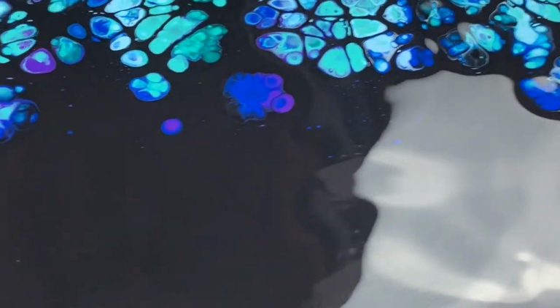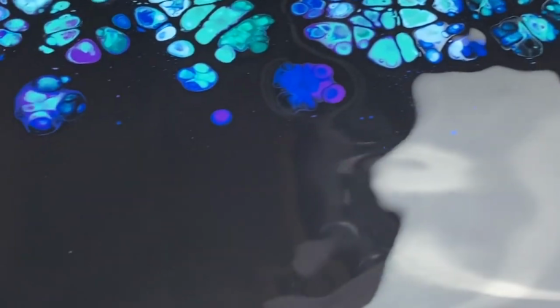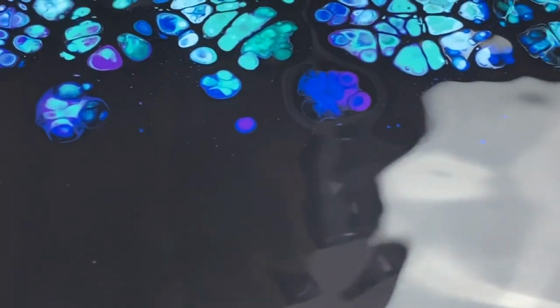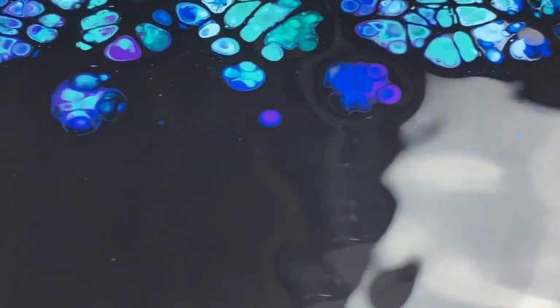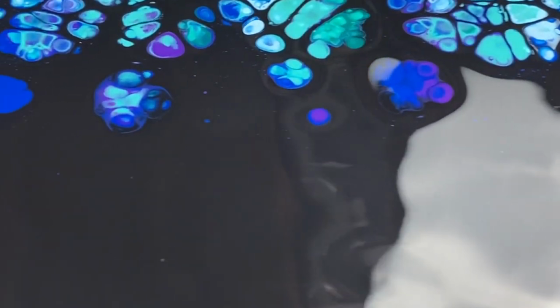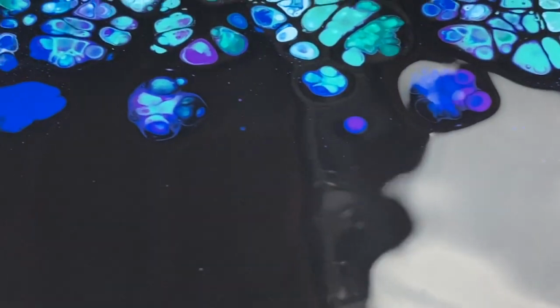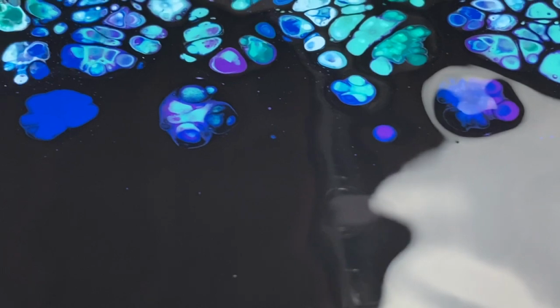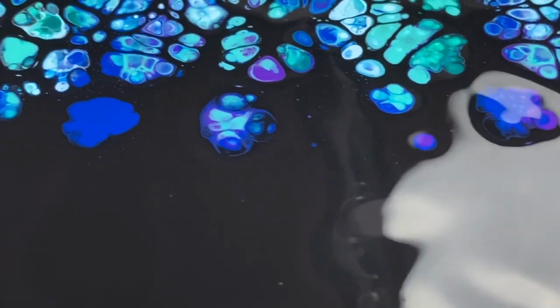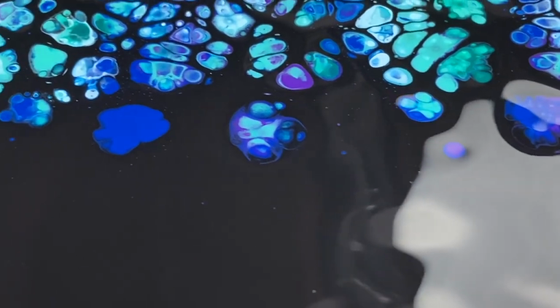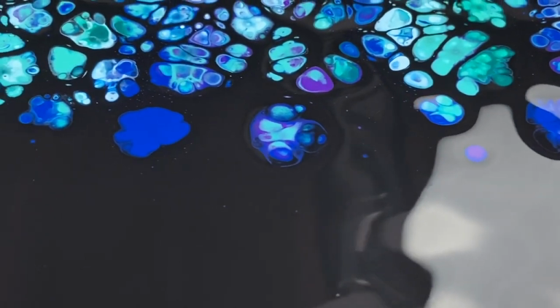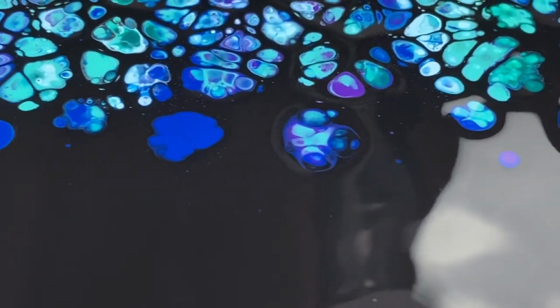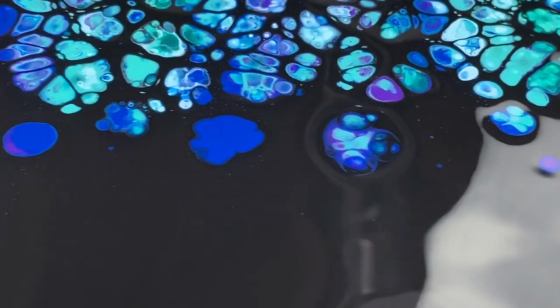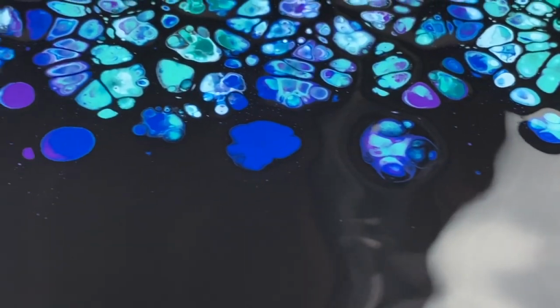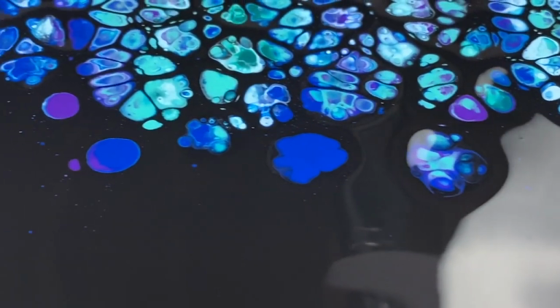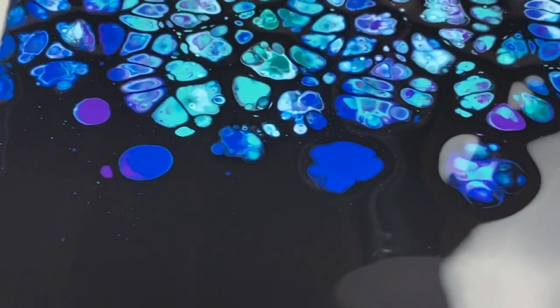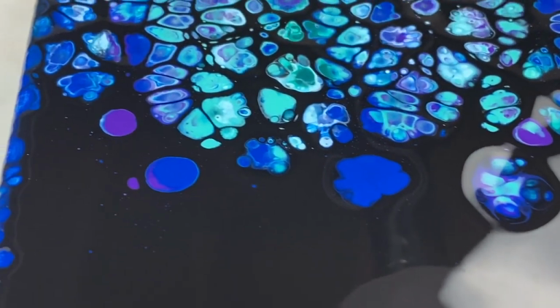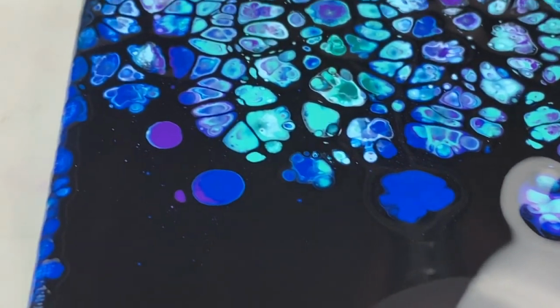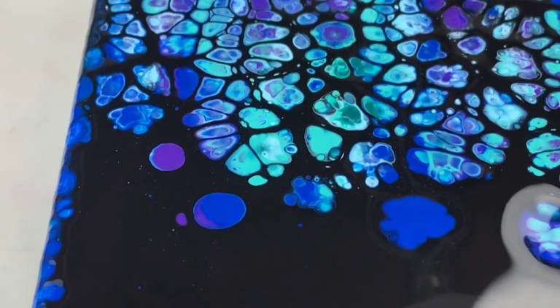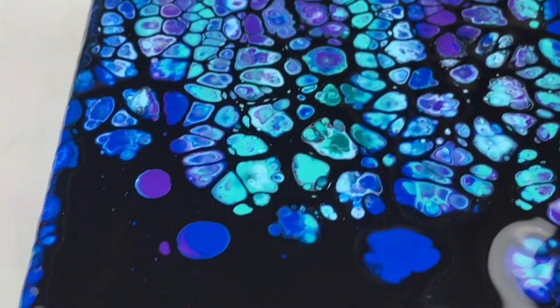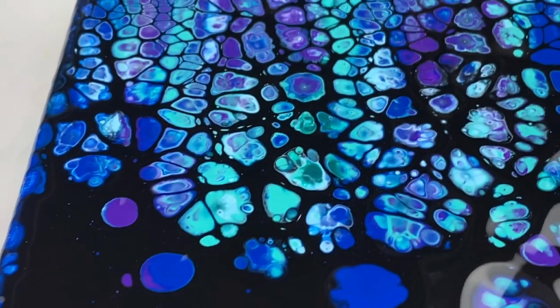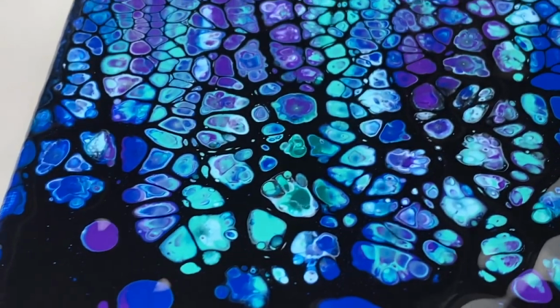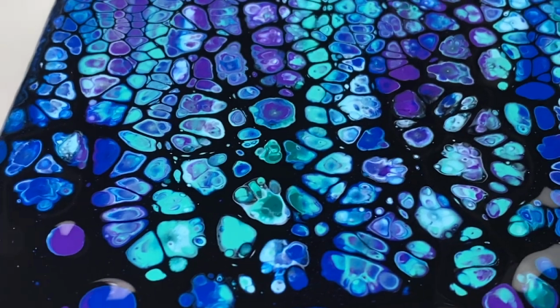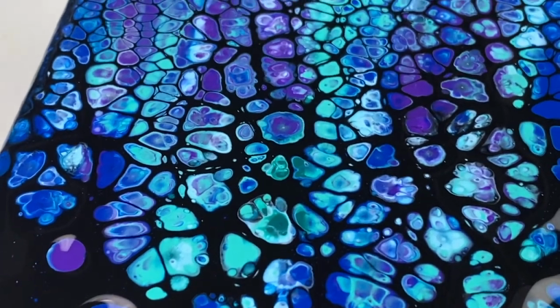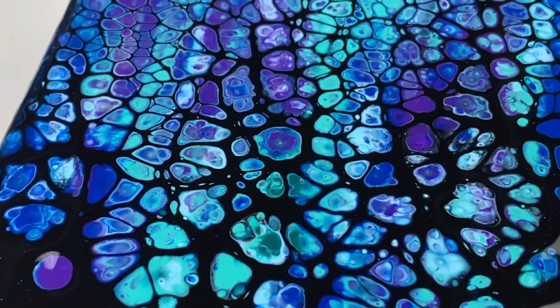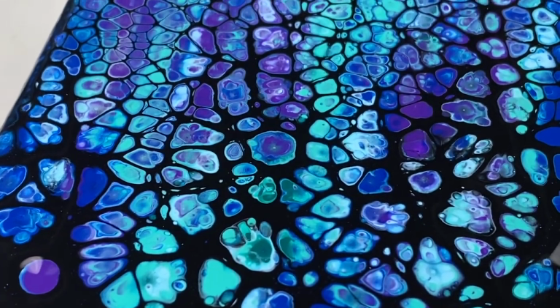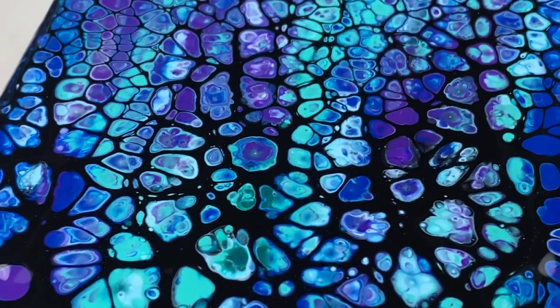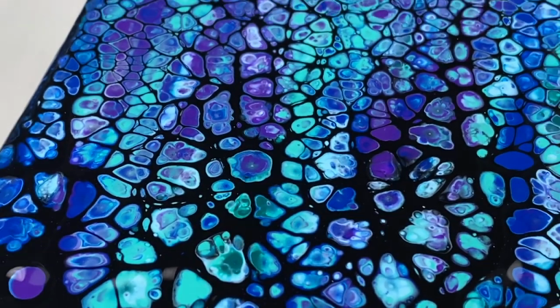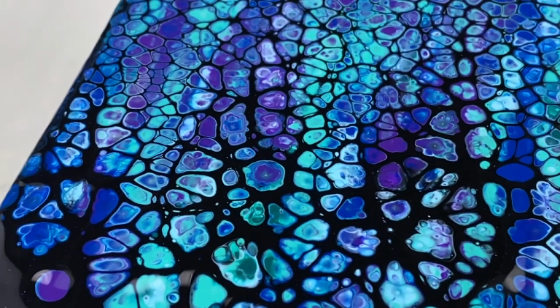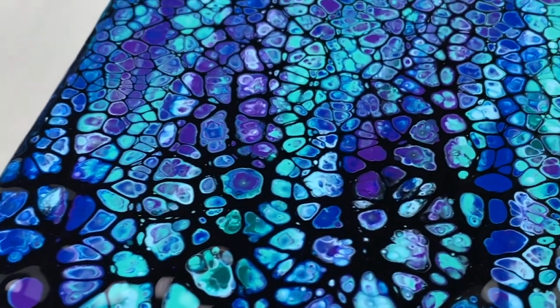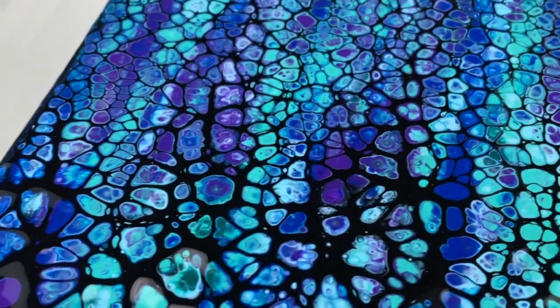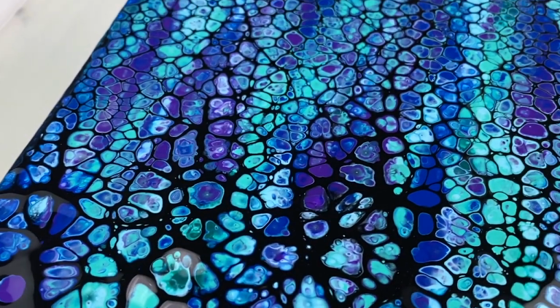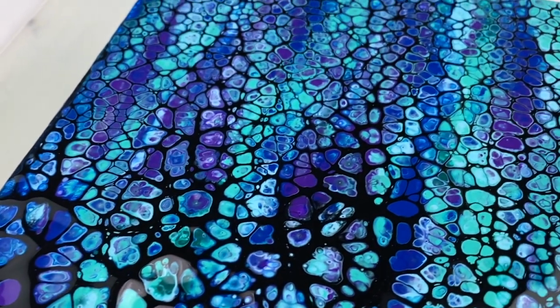I really like what the phthalo blue looks like against the black. And up here we have some really pretty cells too.